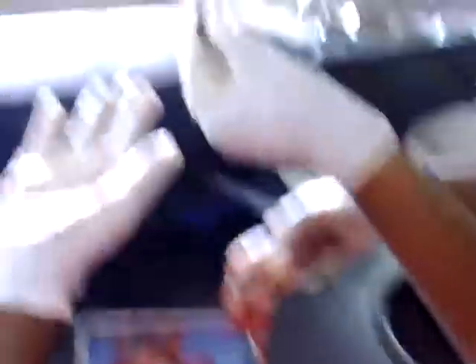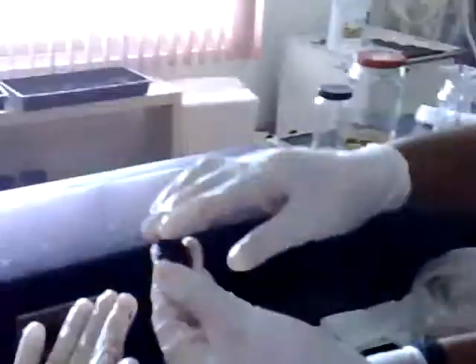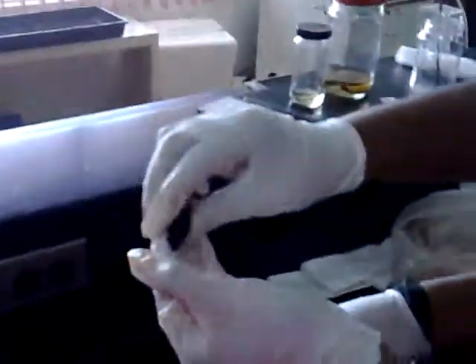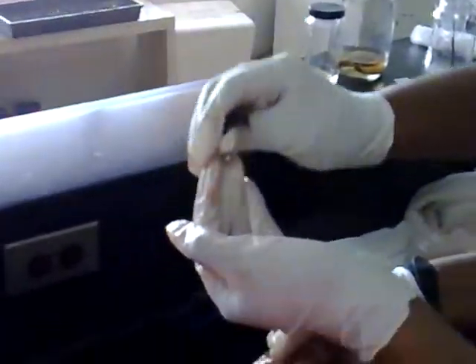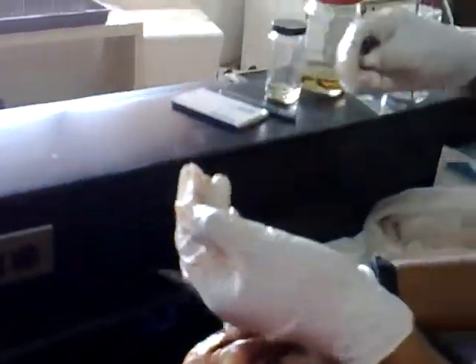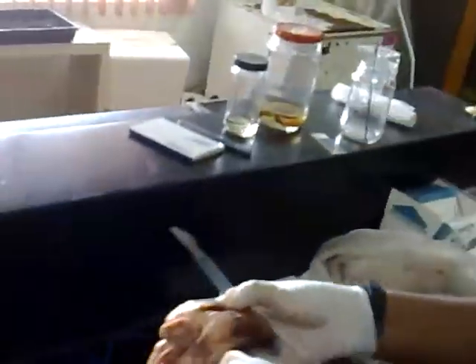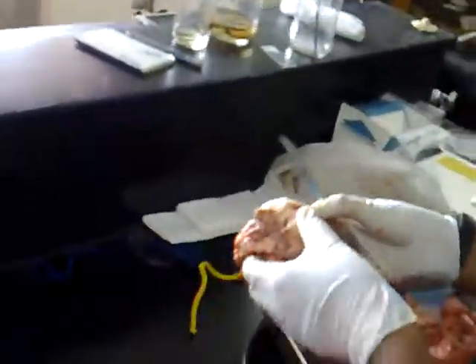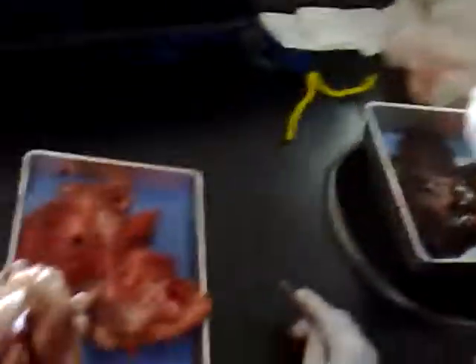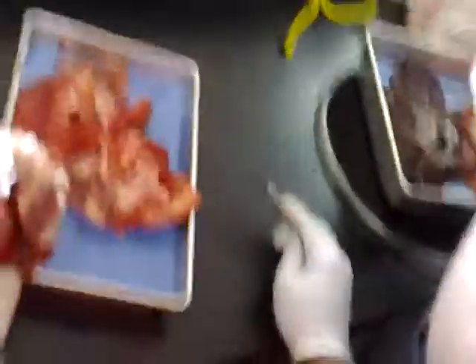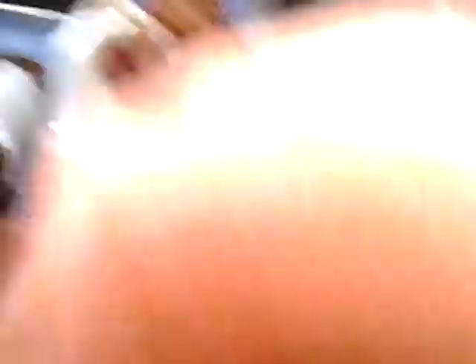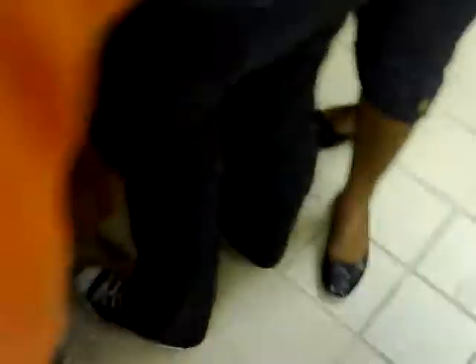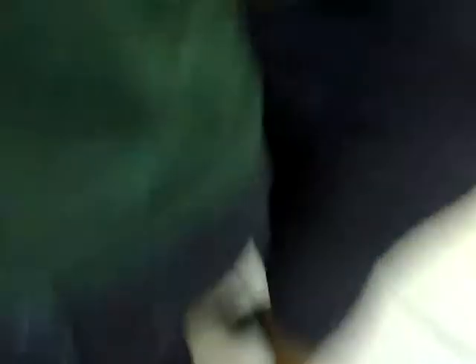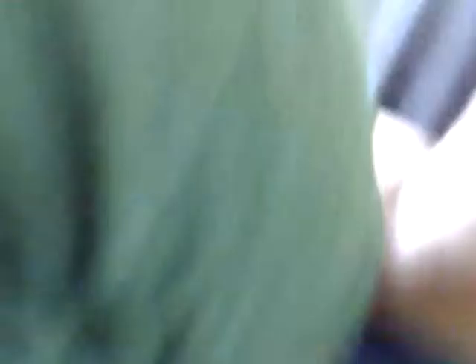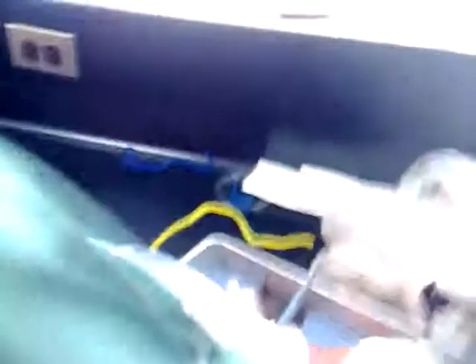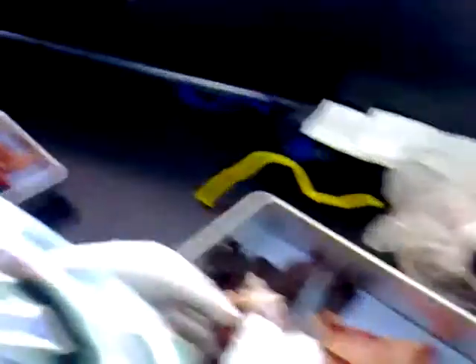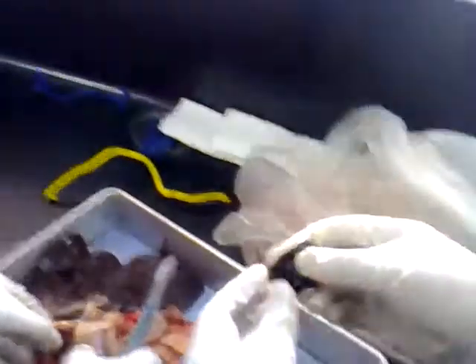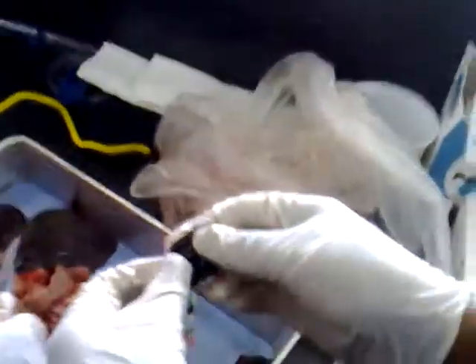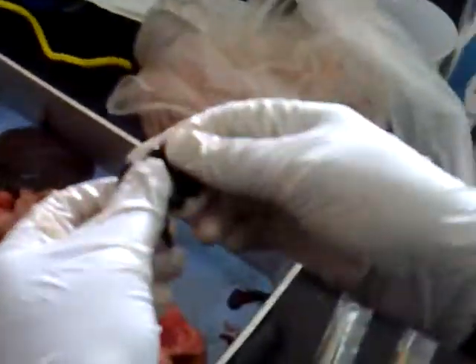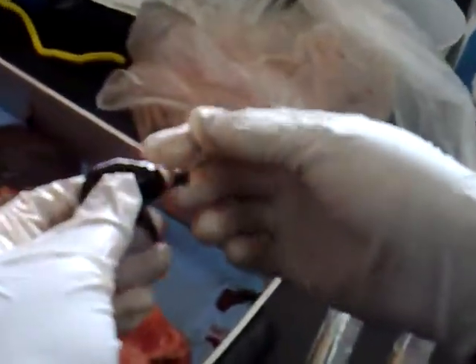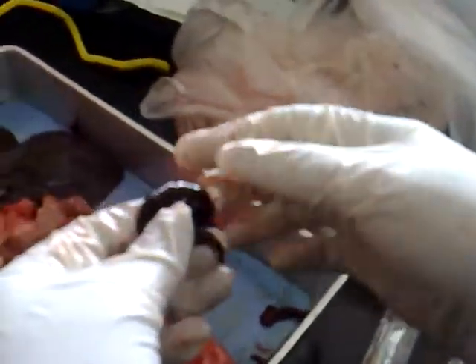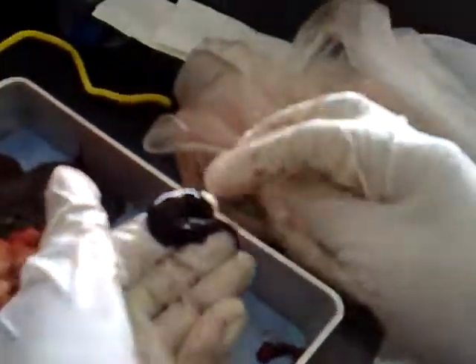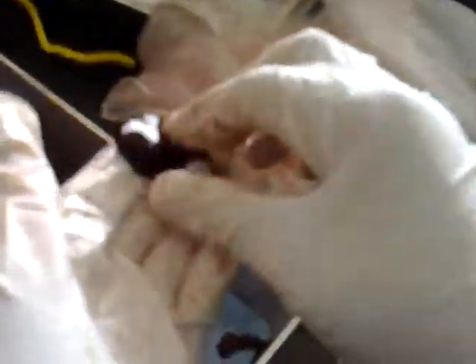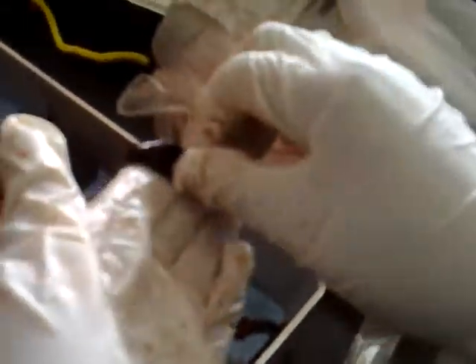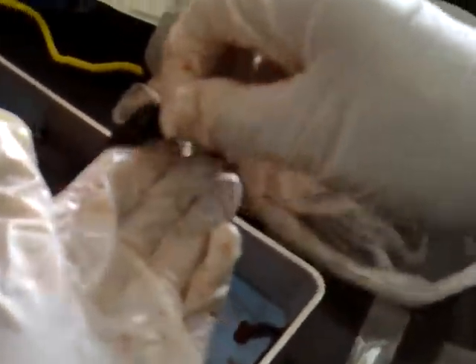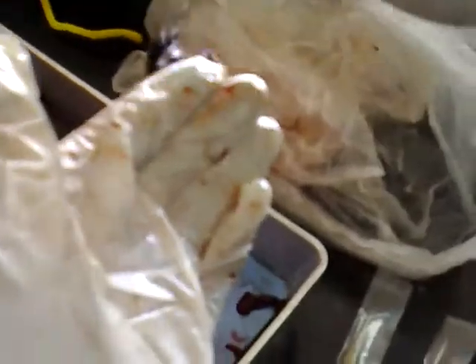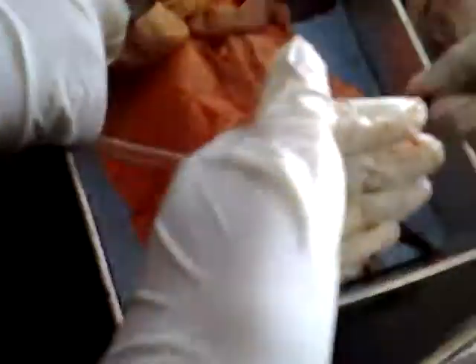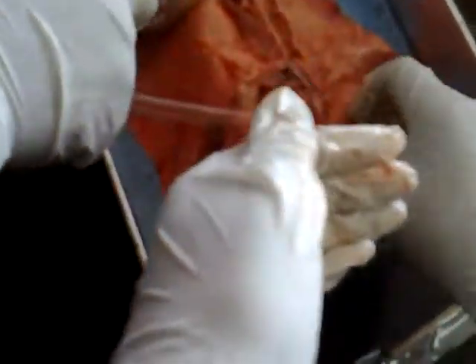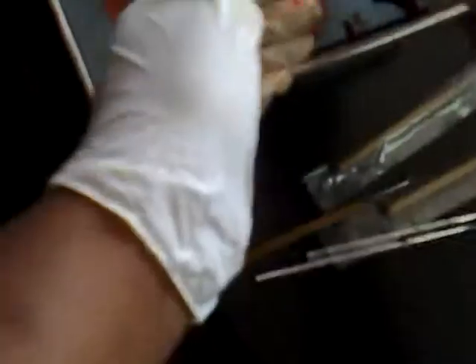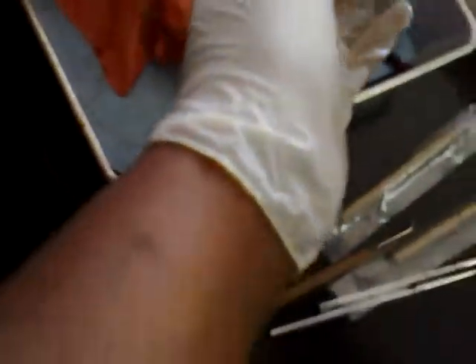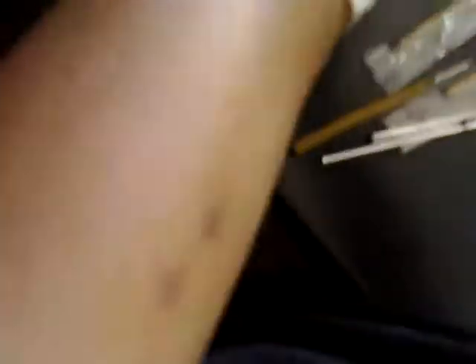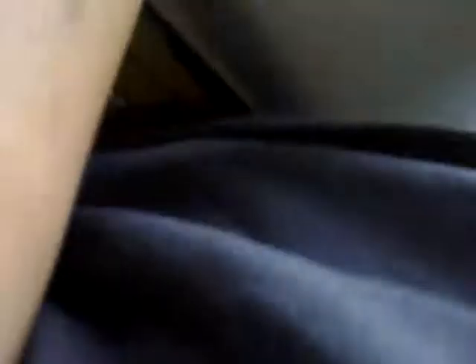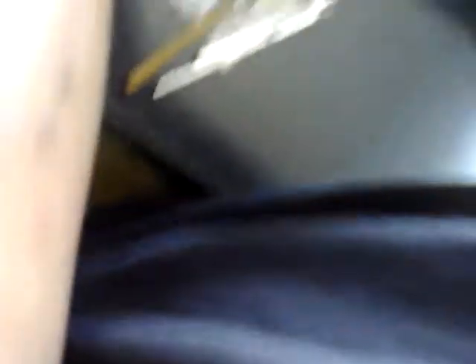The blood has clotted in my heart. Take it out. Take it out. Show the camera. They're taking it out — show the camera, son. This is the blood that went down — blood clot. The clot went down.